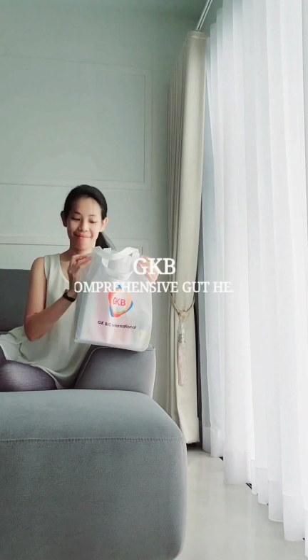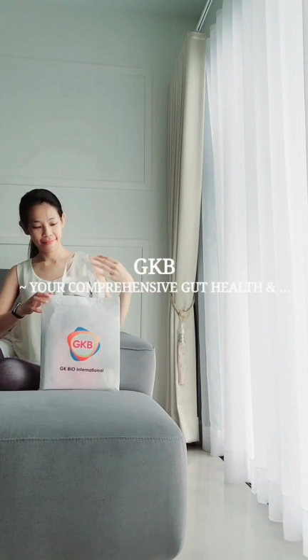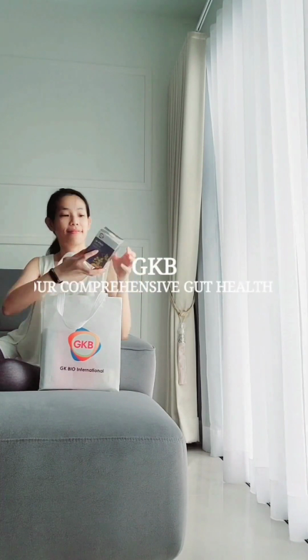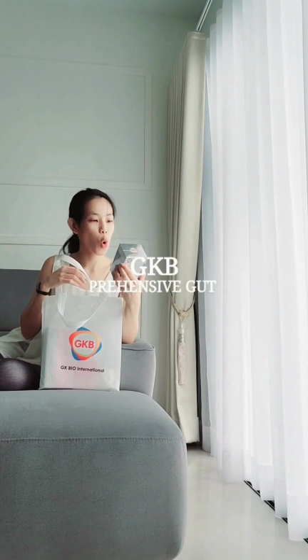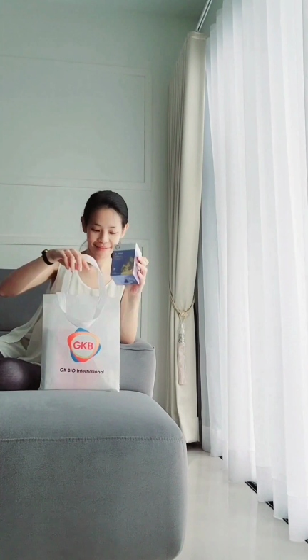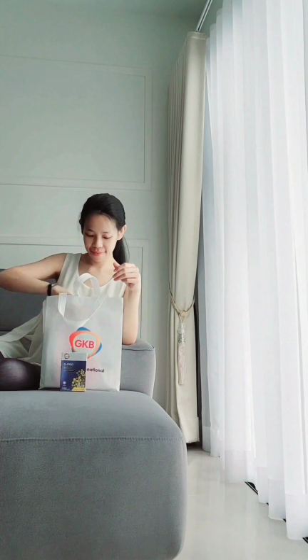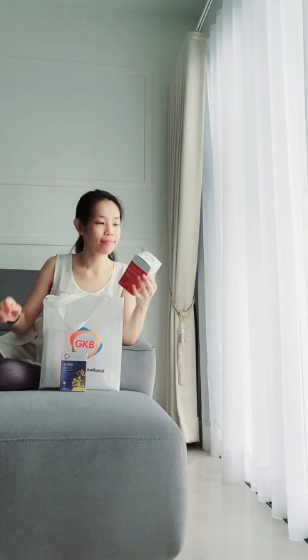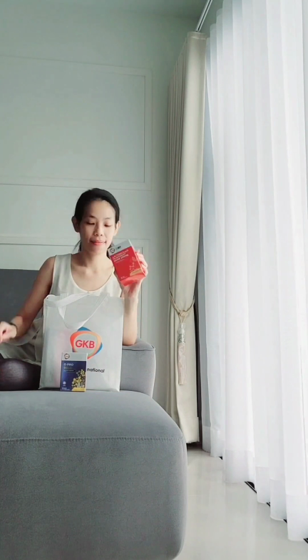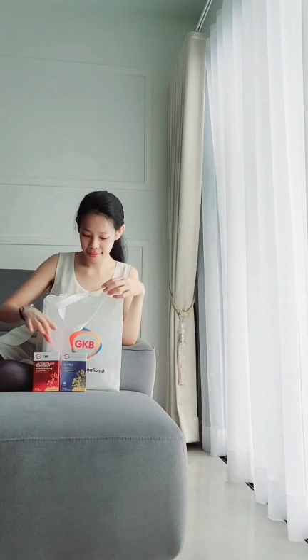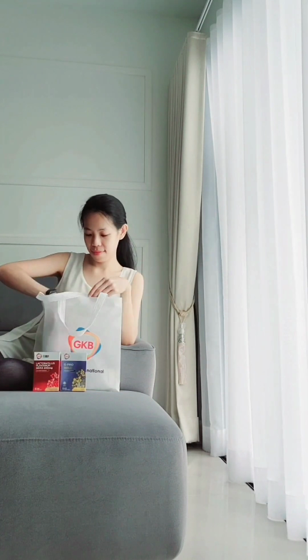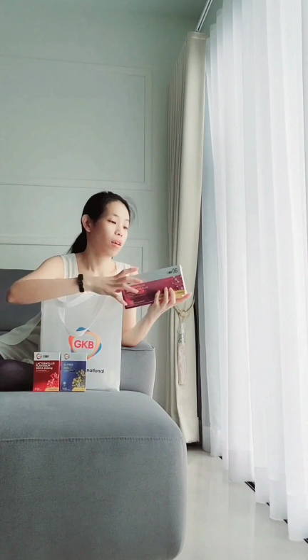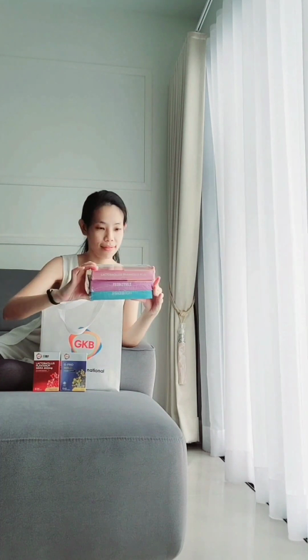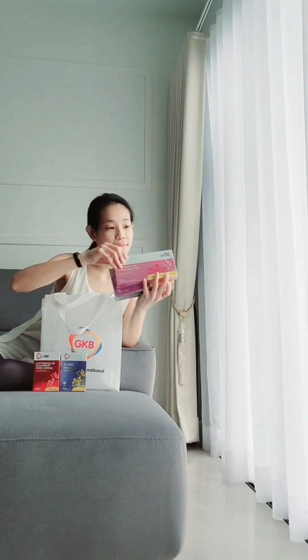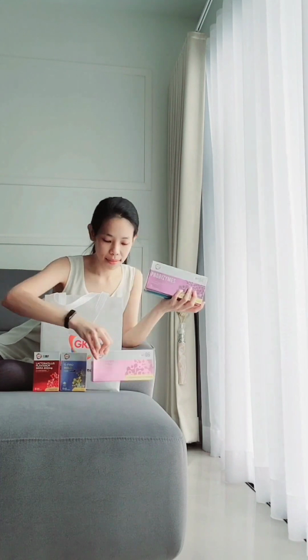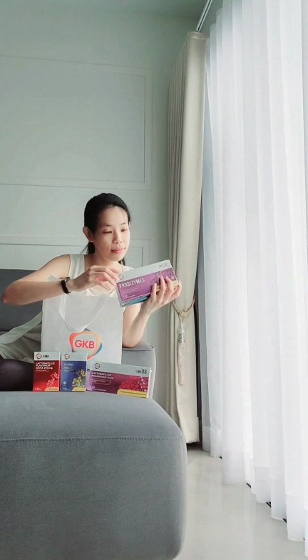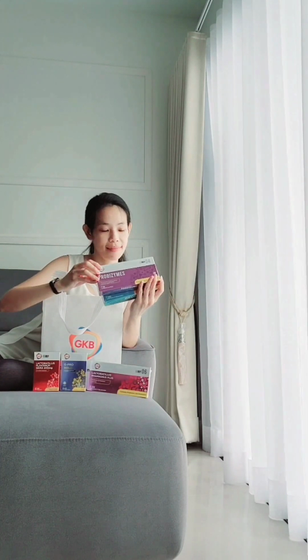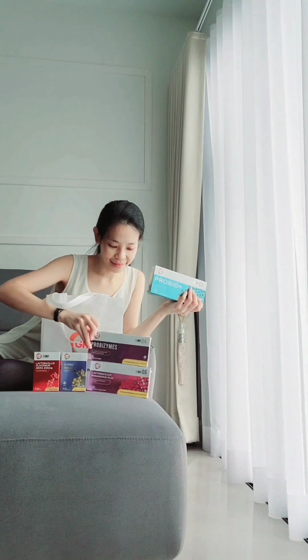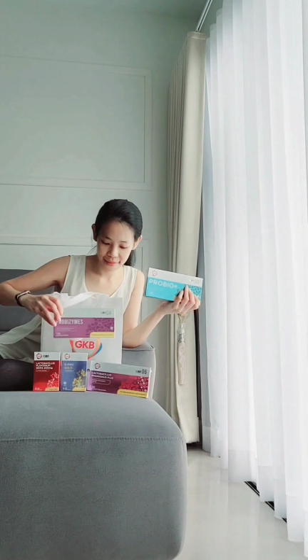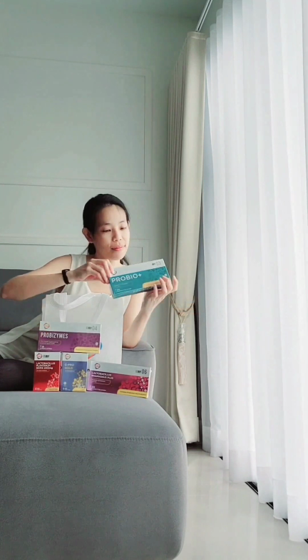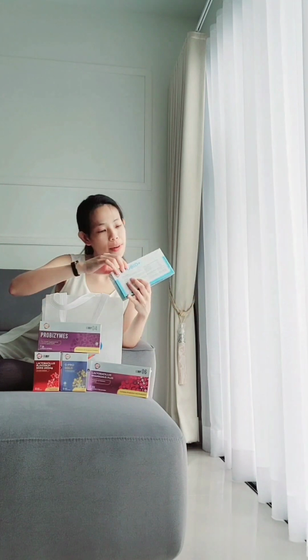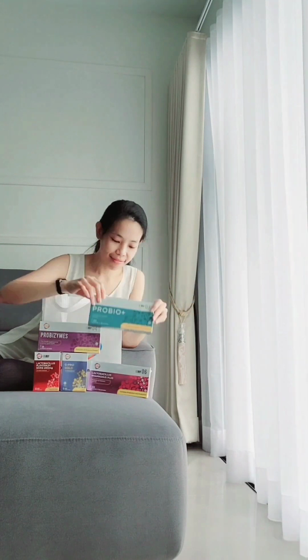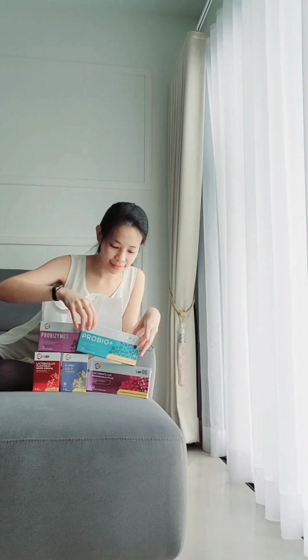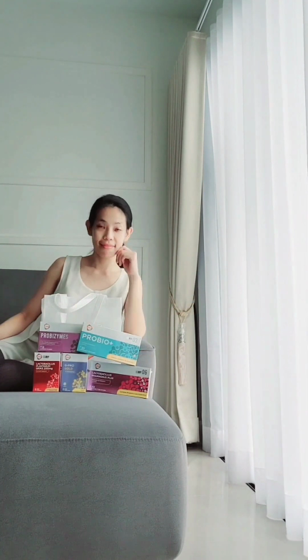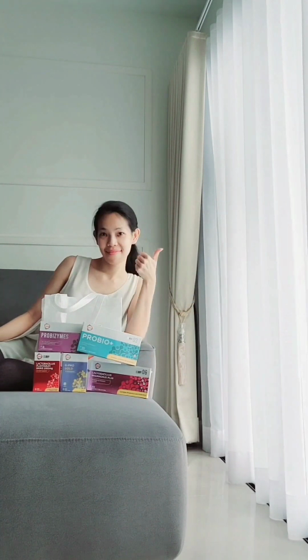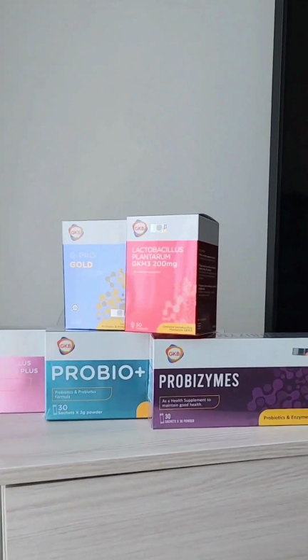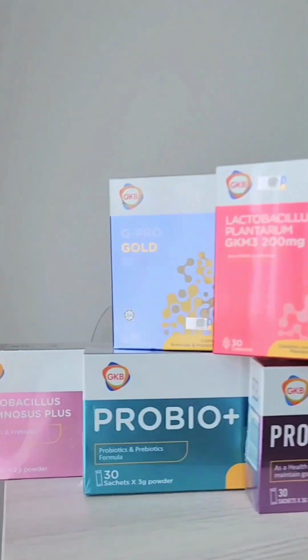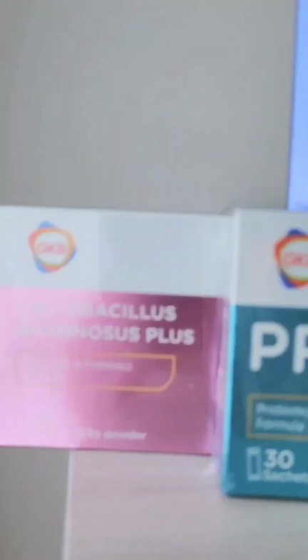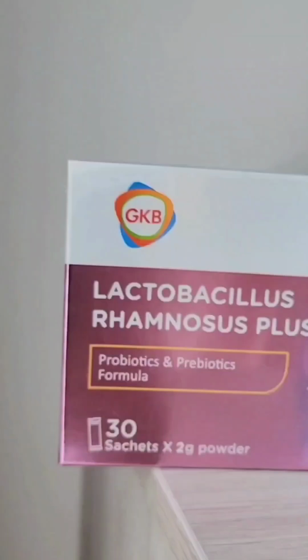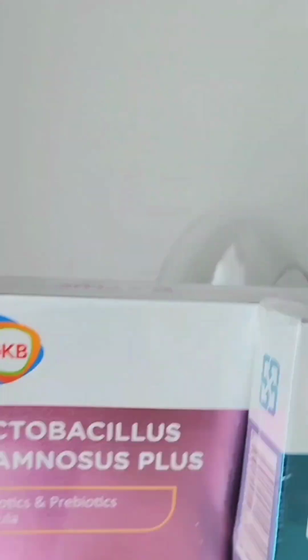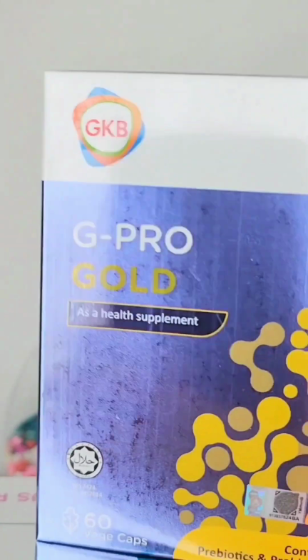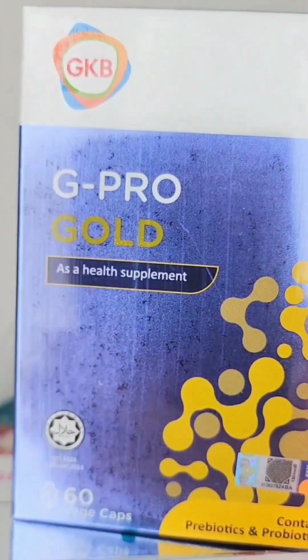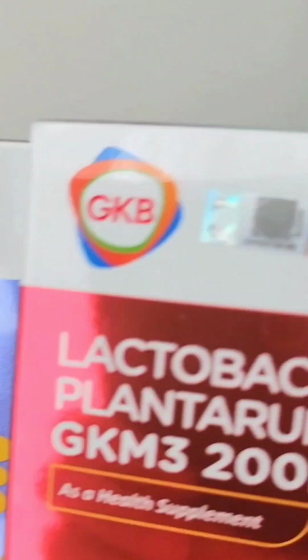A biotic lifestyle has been known to many of us, especially those working in the office. They tend to either skip meals or binge eat, and this recently has caused my stomach to be more sensitive. So let's do some research on probiotics — and that's where I came across the GKB product range.